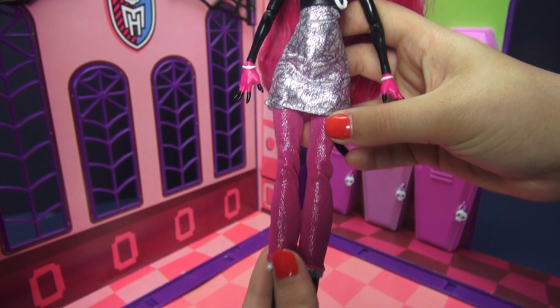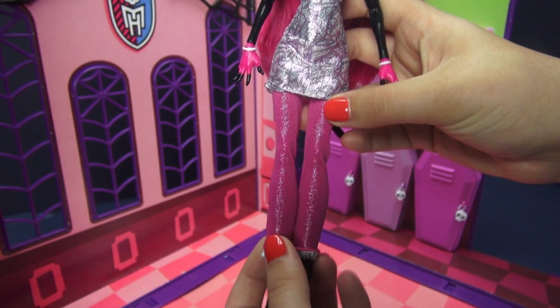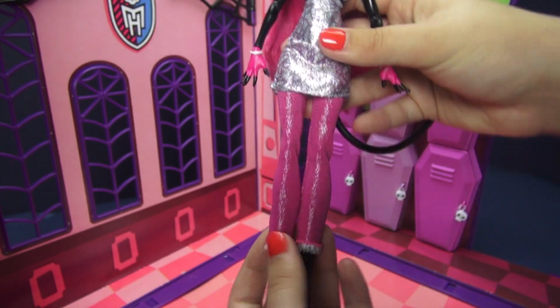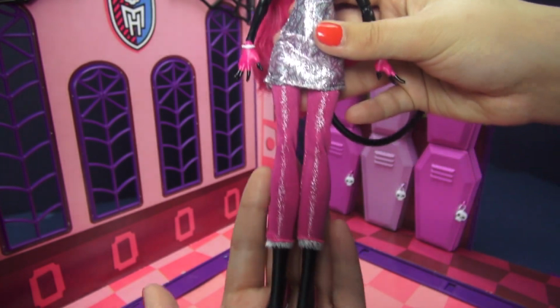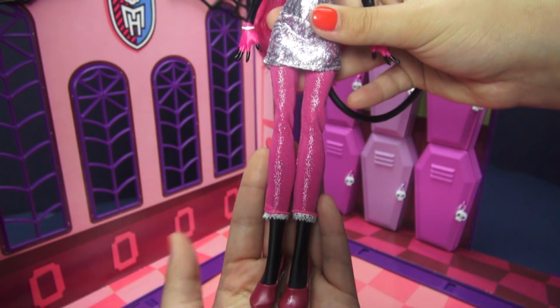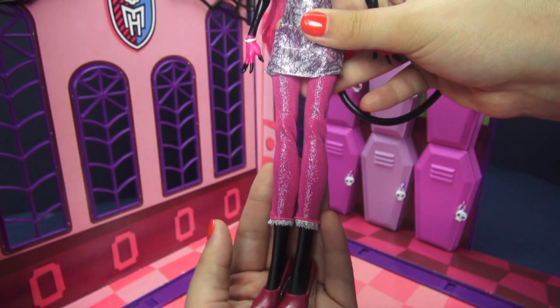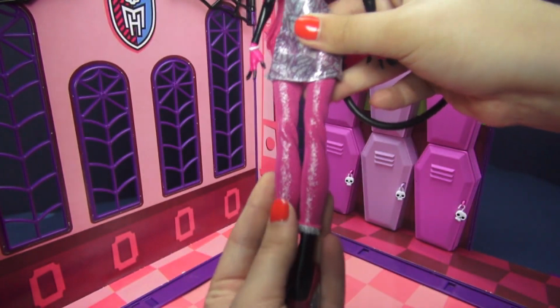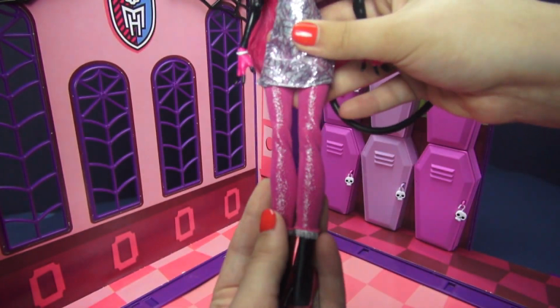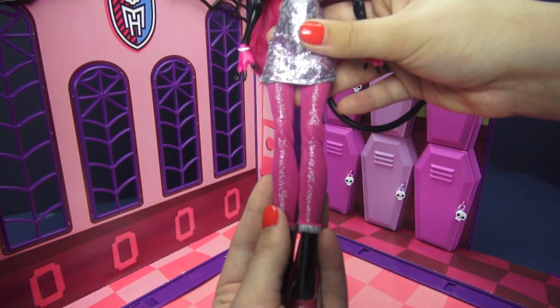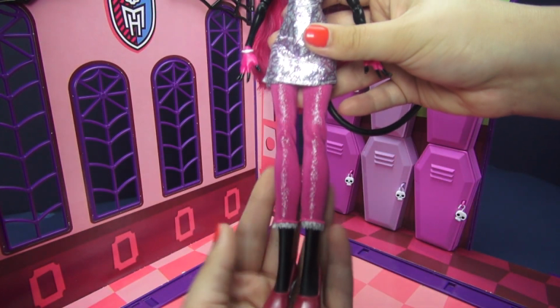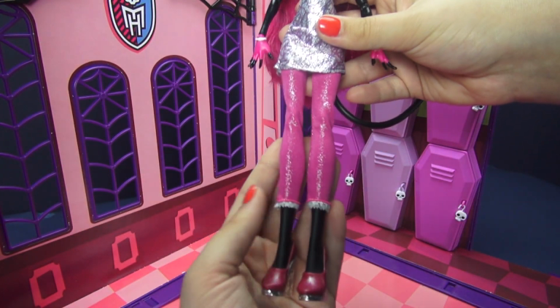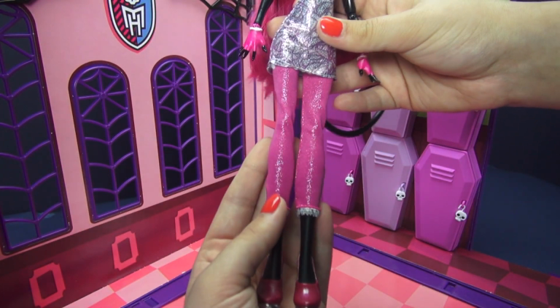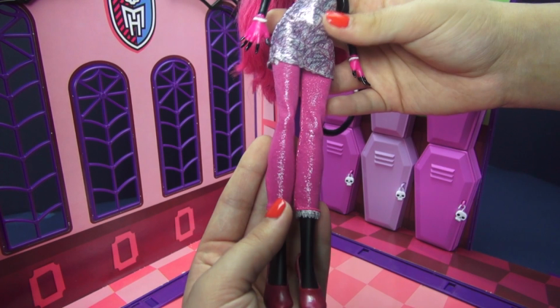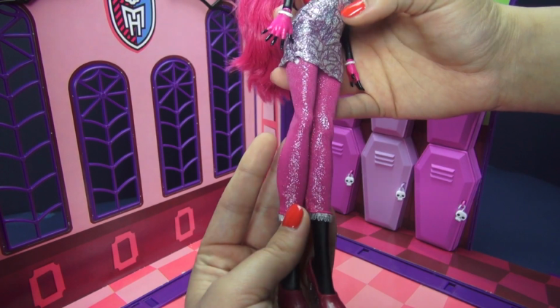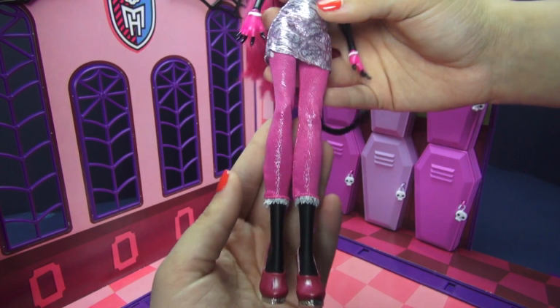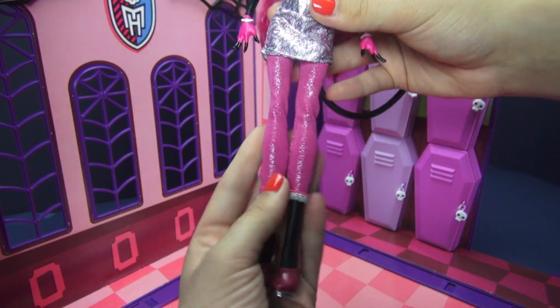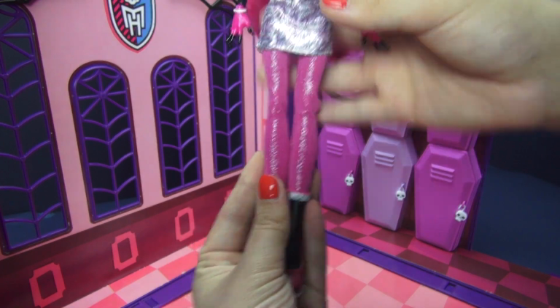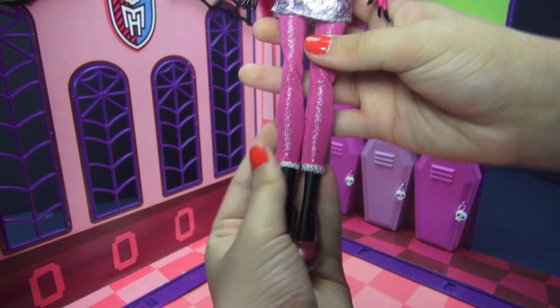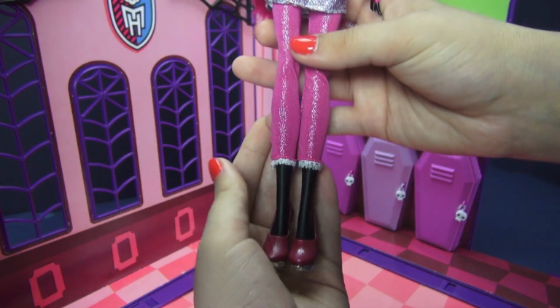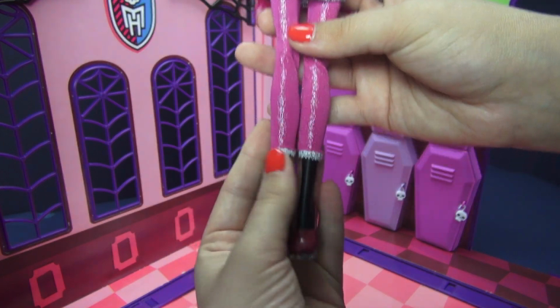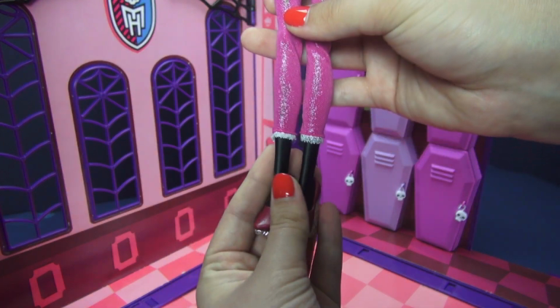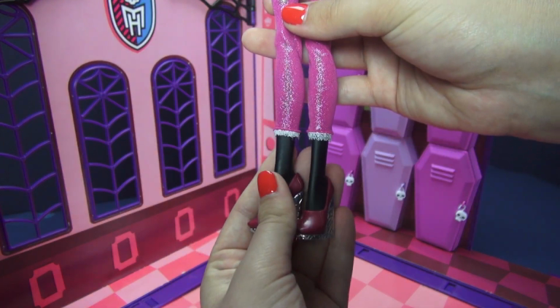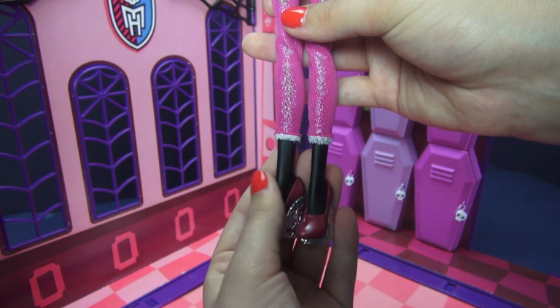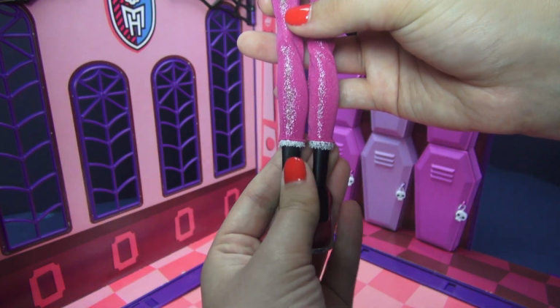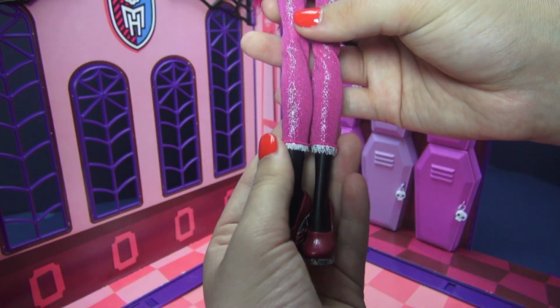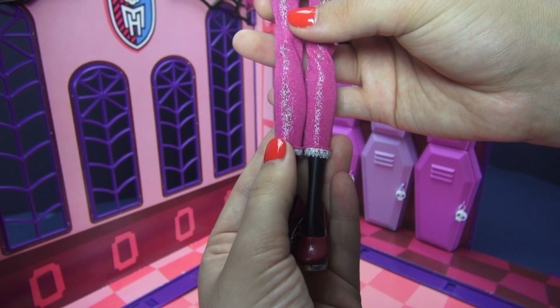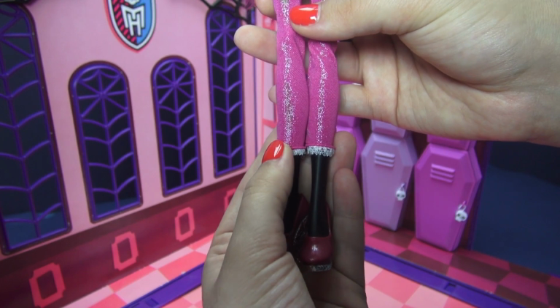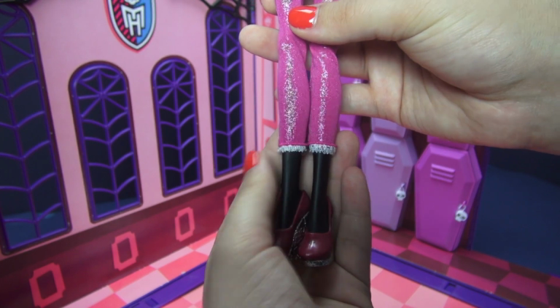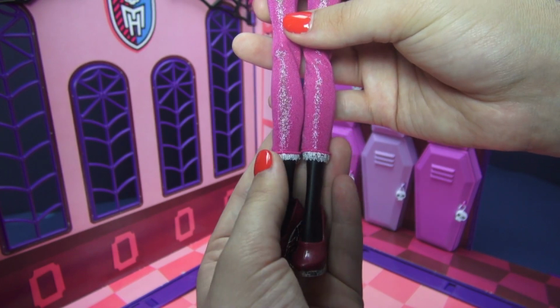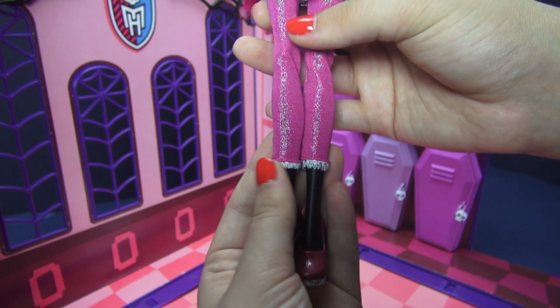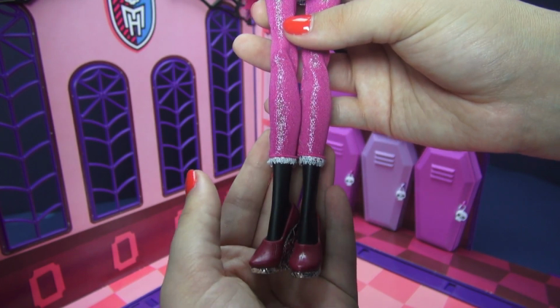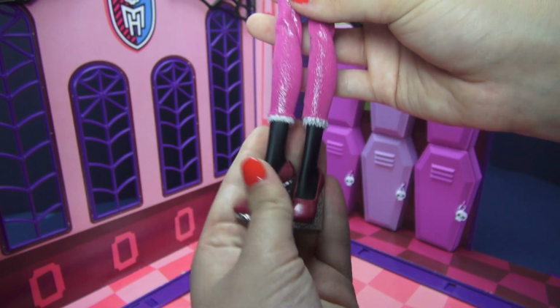Her pants are super shimmery pink — just look at all that sparkle. They are about mid calf where they cut off and they do have some white lace there, just like her gloves.